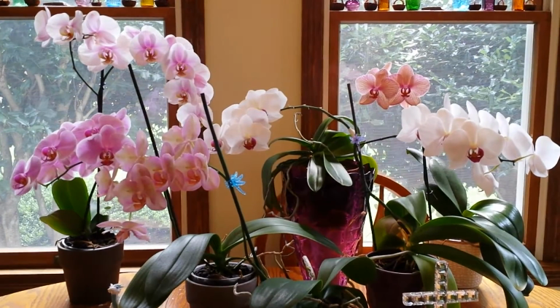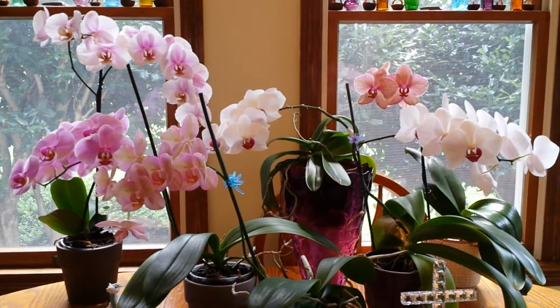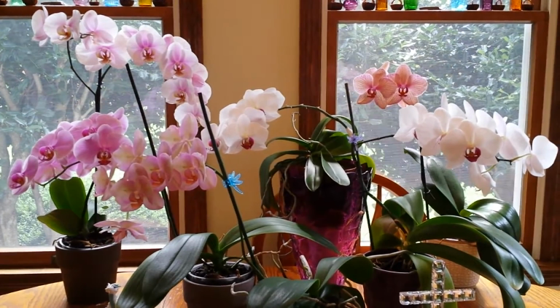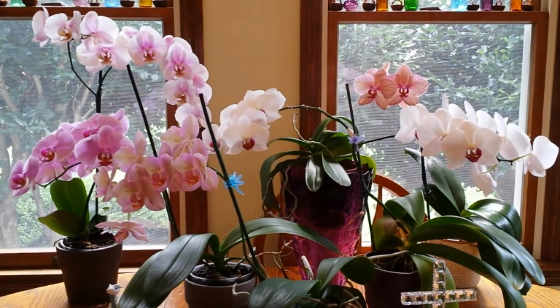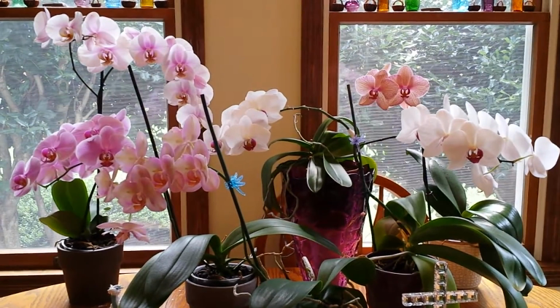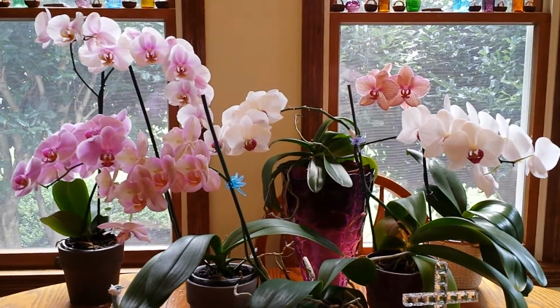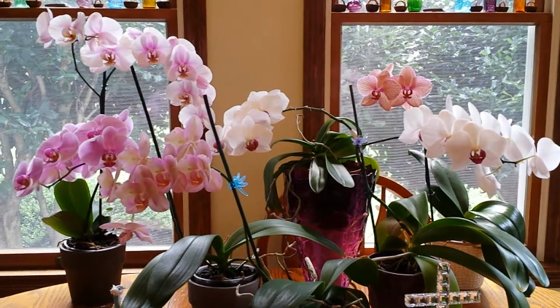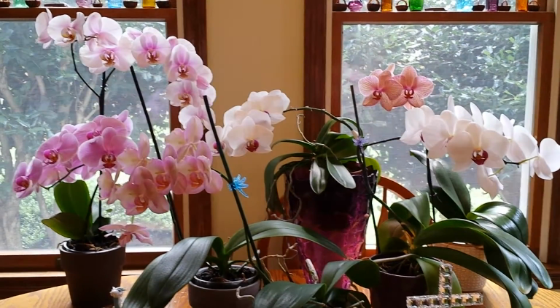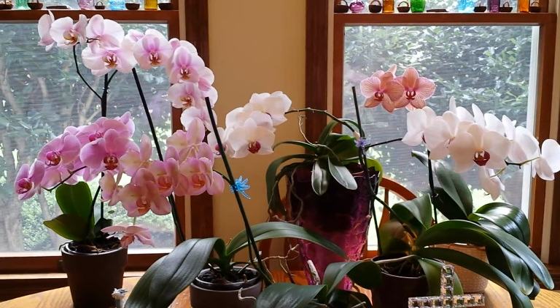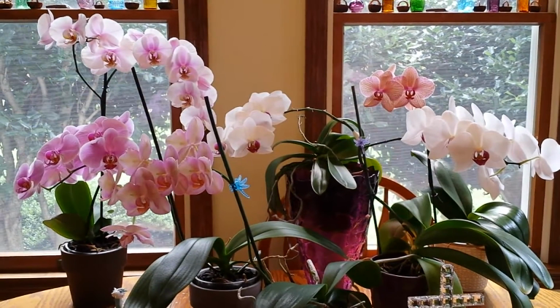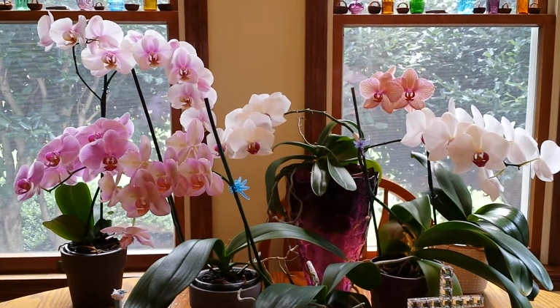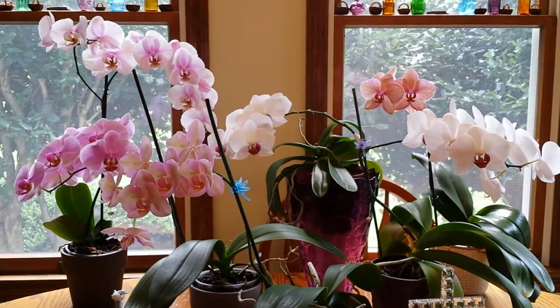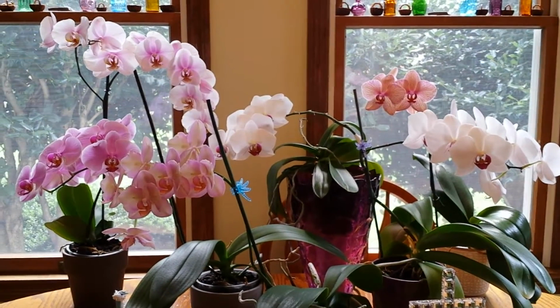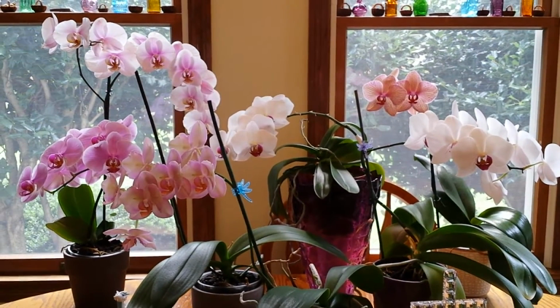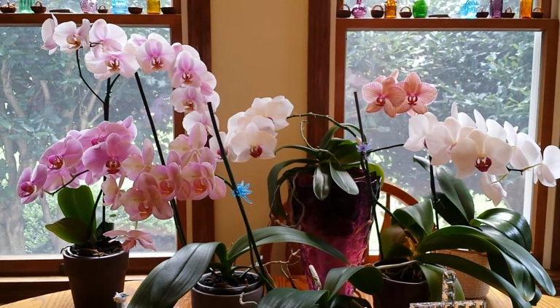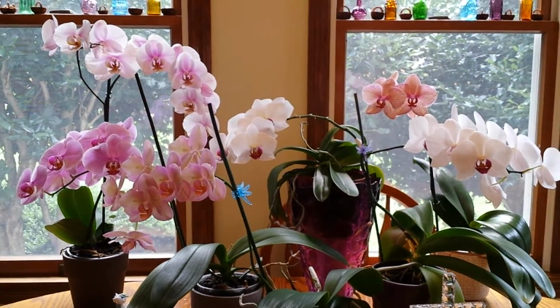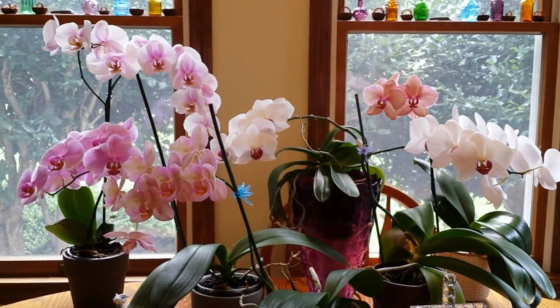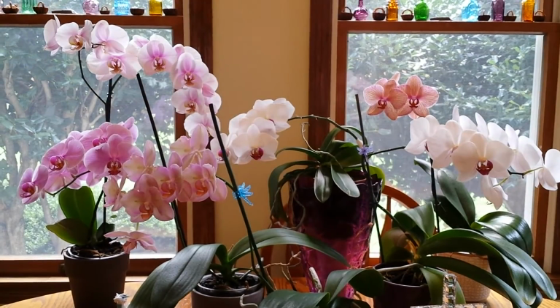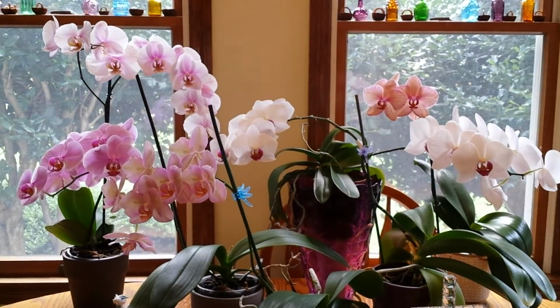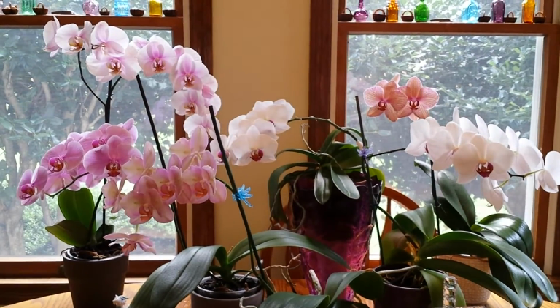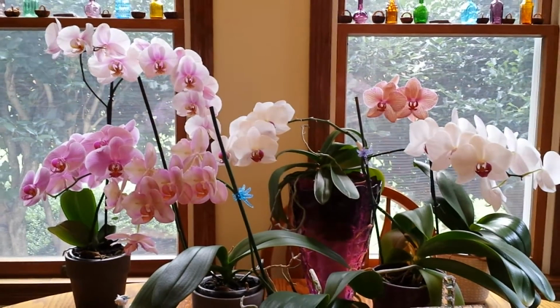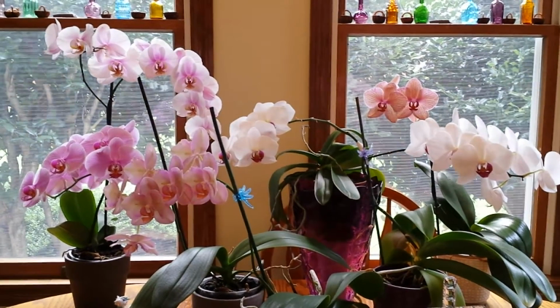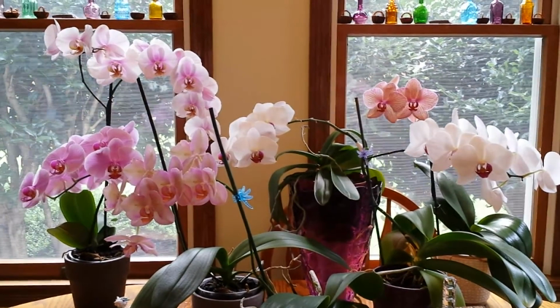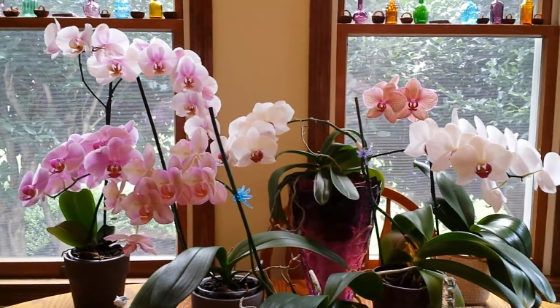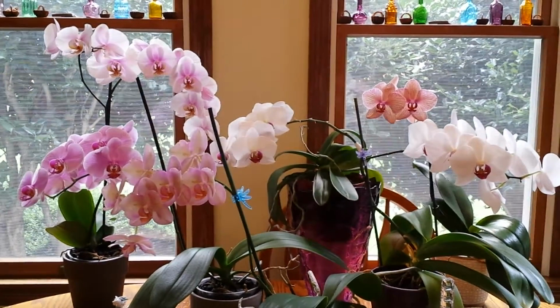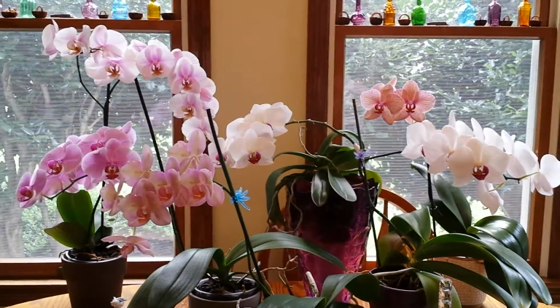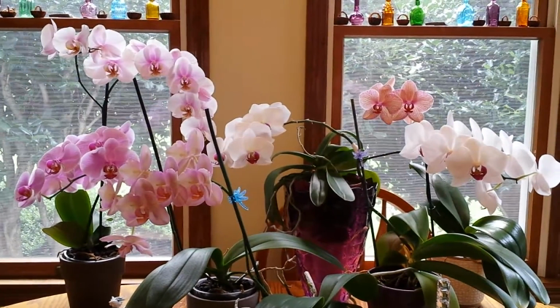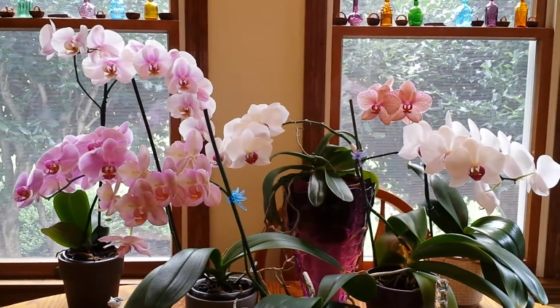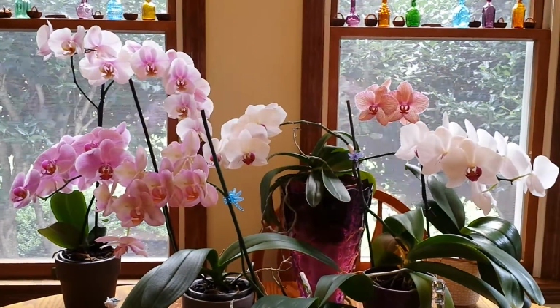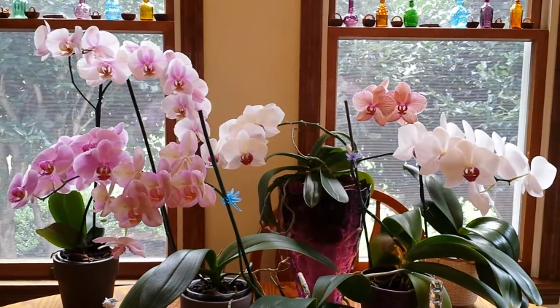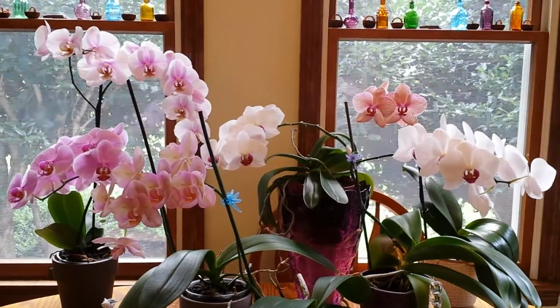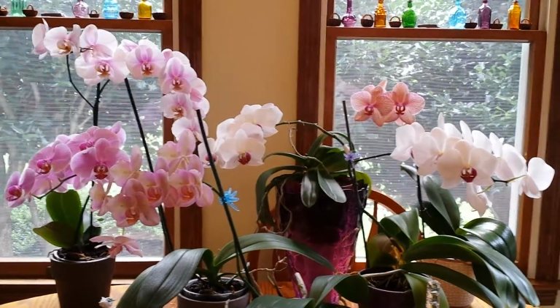These are orchids that are now in bloom in my collection, and some of the other orchids, as you know, have been in bloom since Thanksgiving.